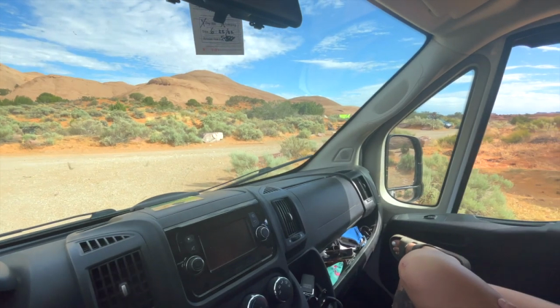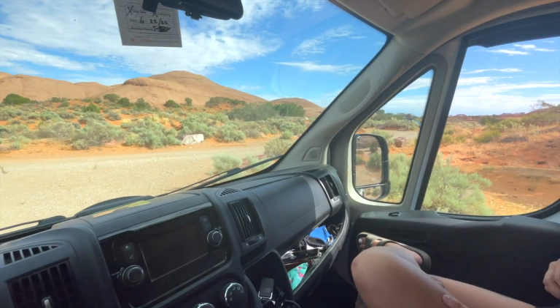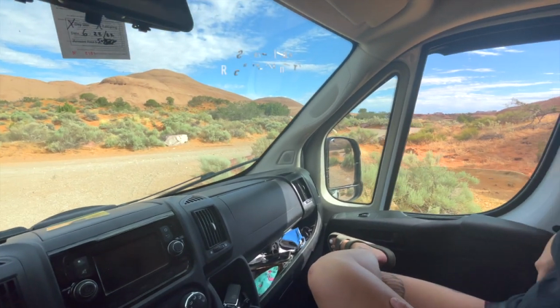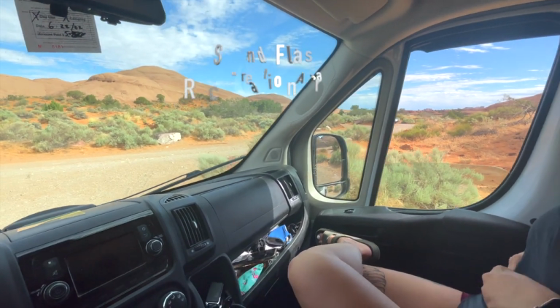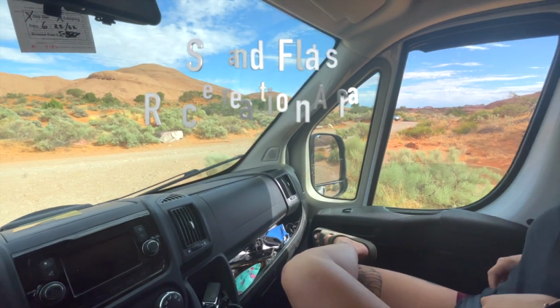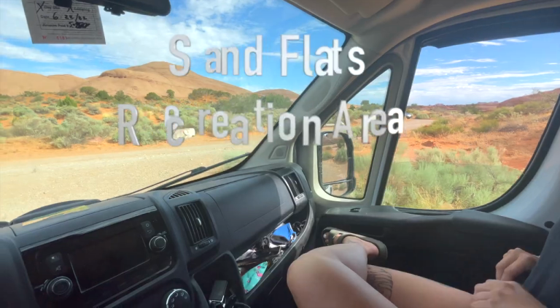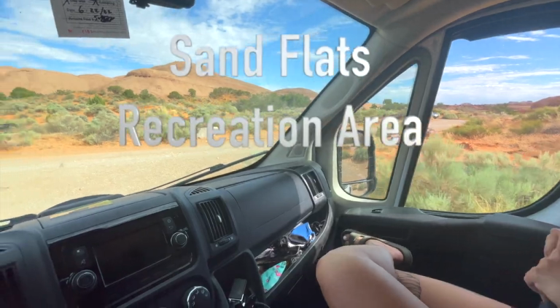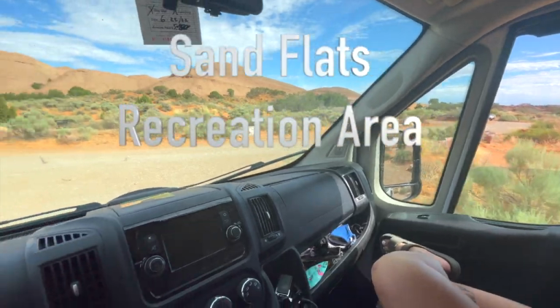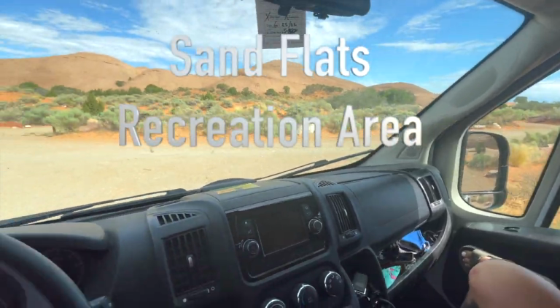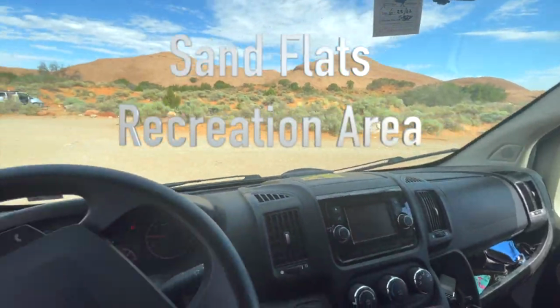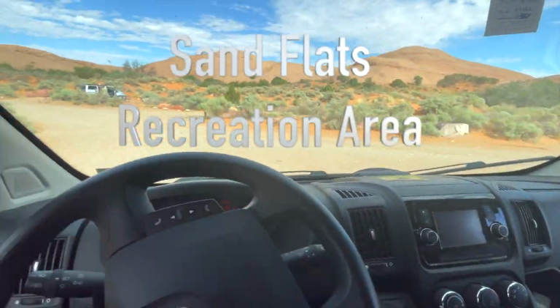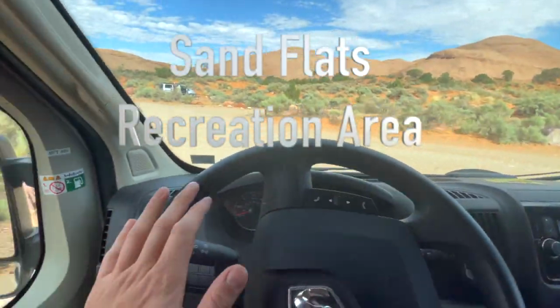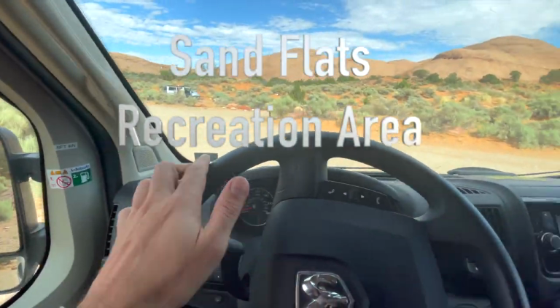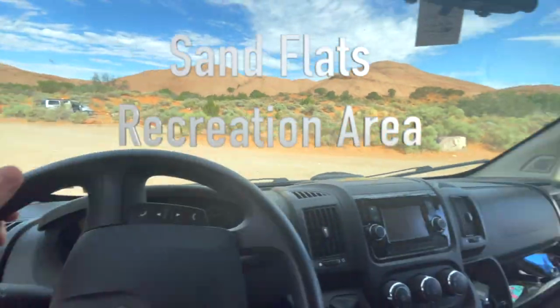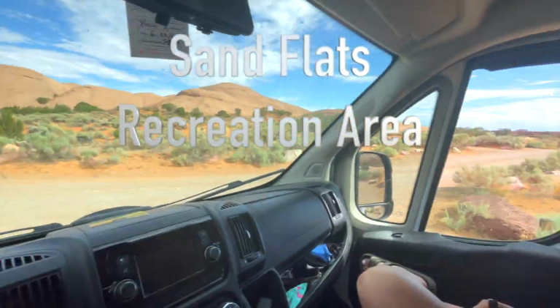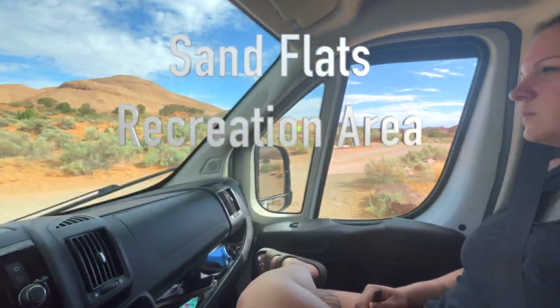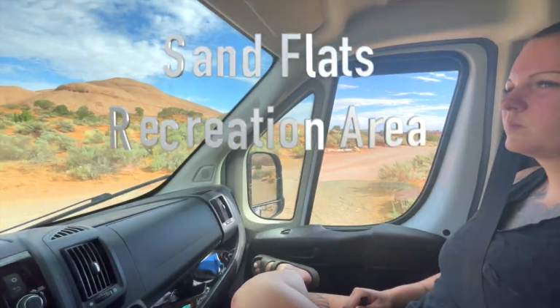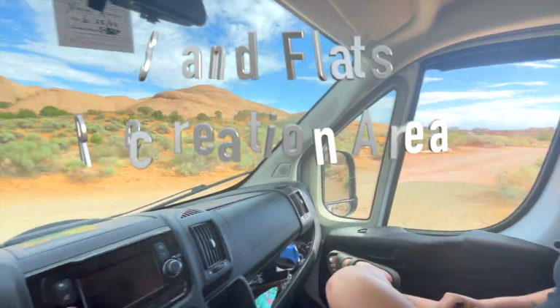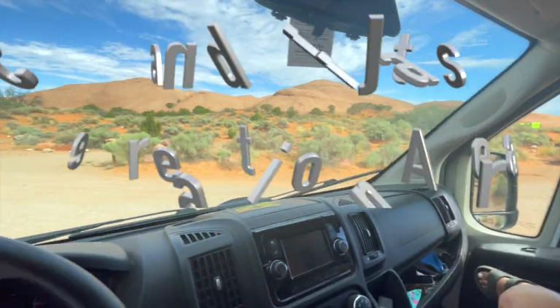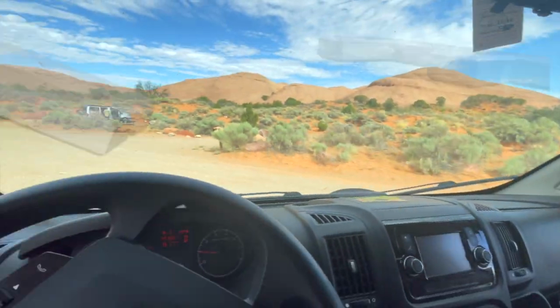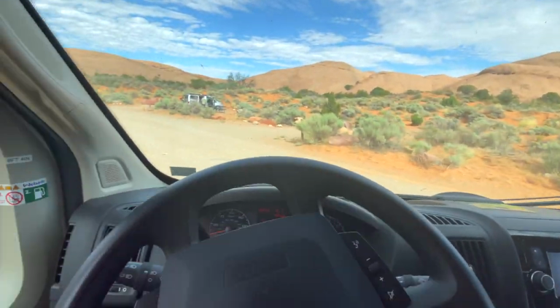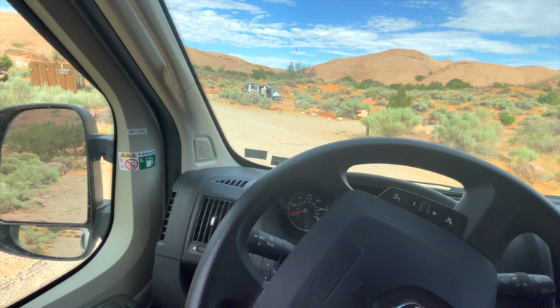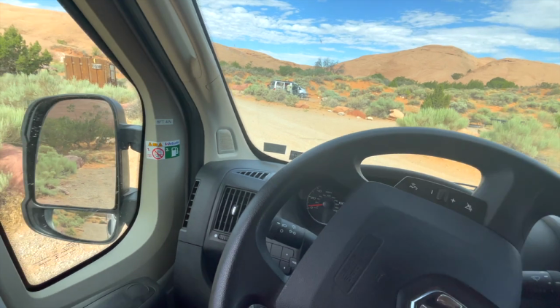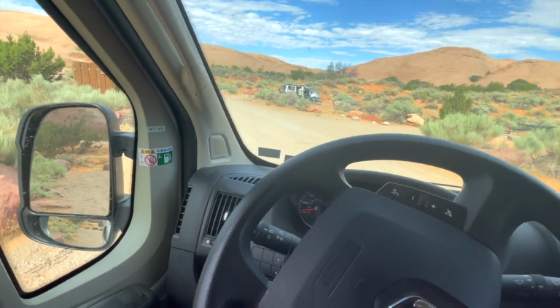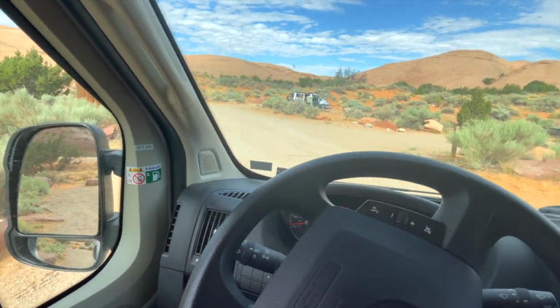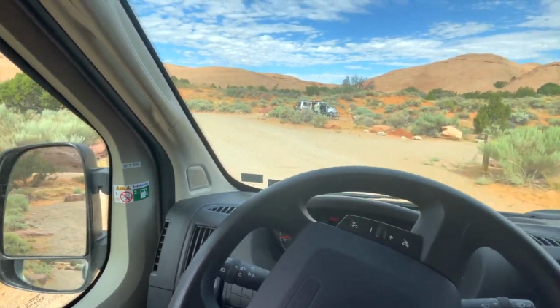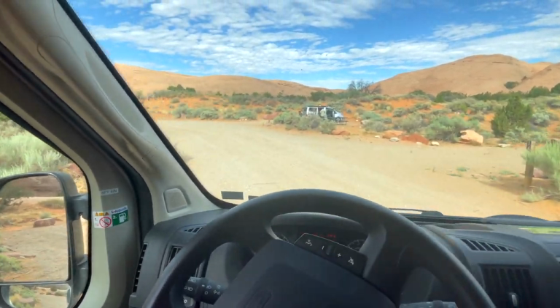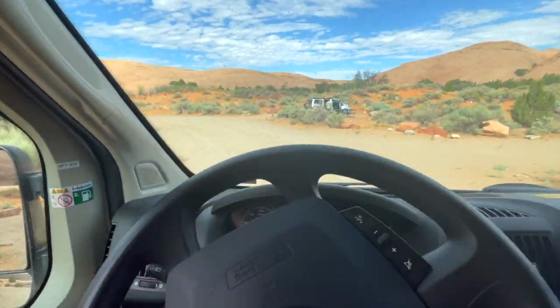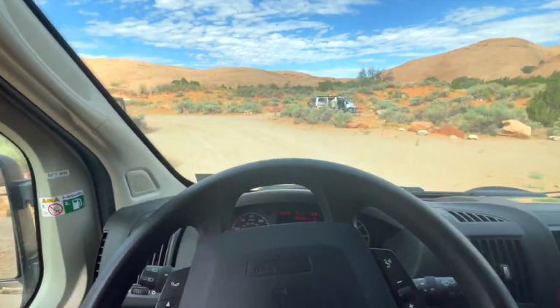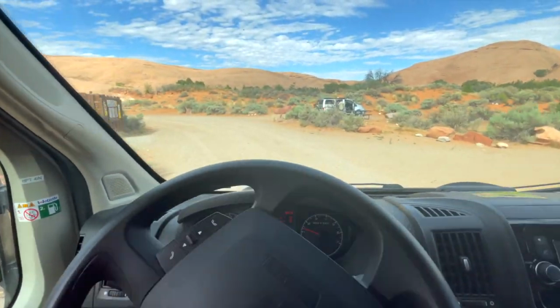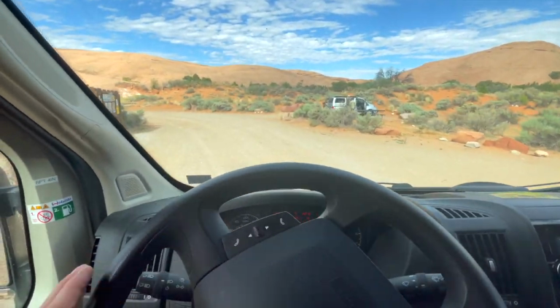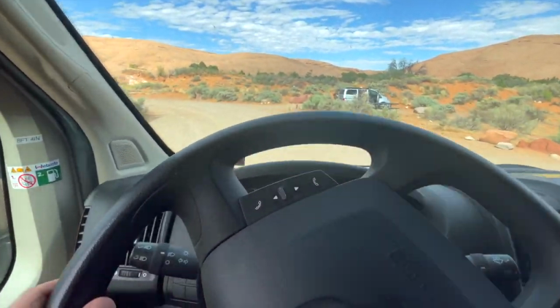Pulling out of this camp spot. We're done for the day here. Staying in Moab, going downtown. We'll still be here for a few days.